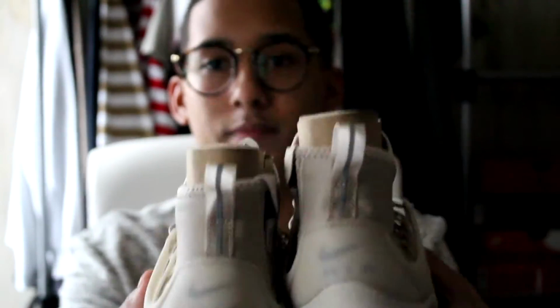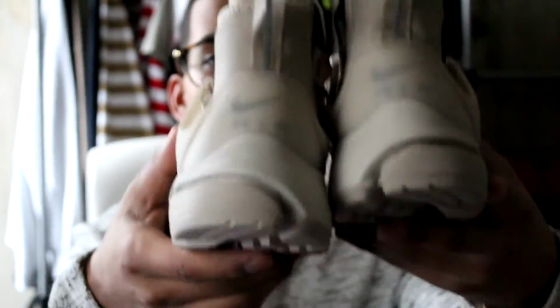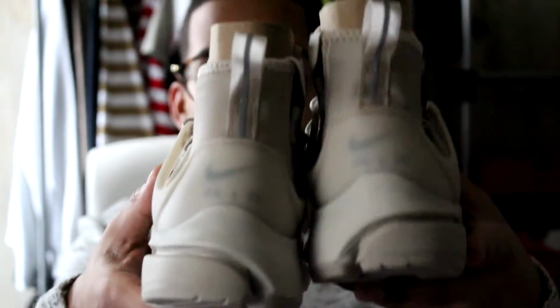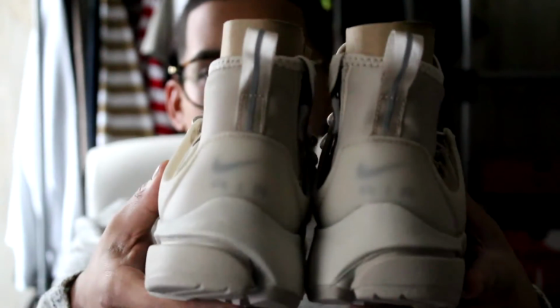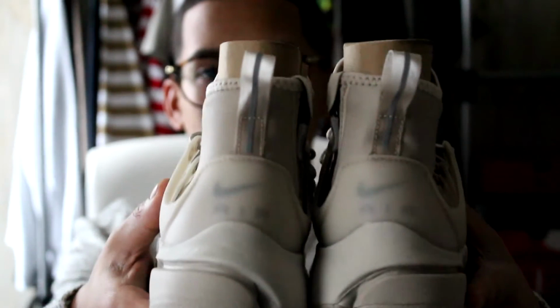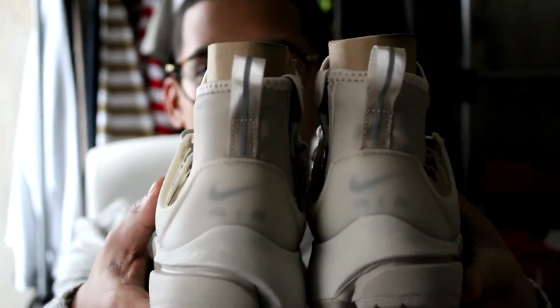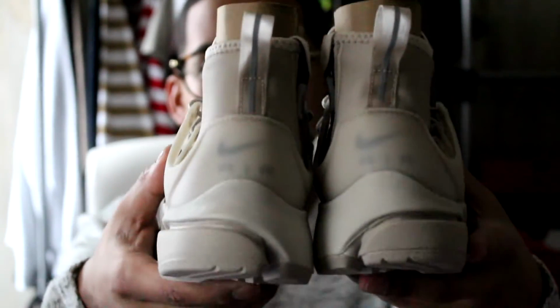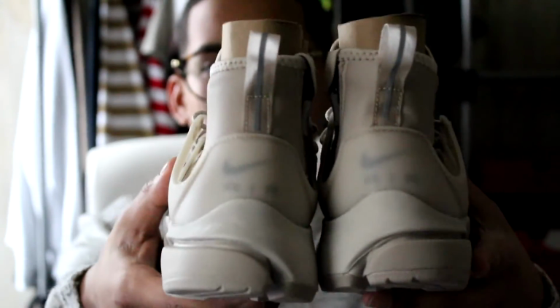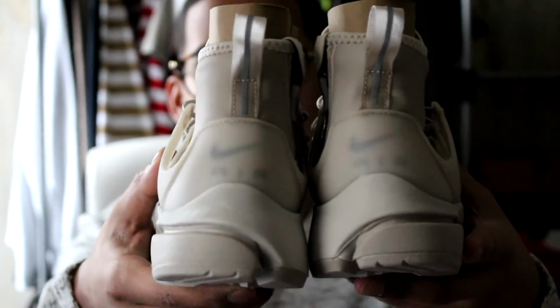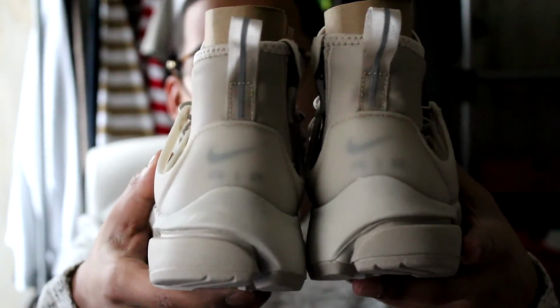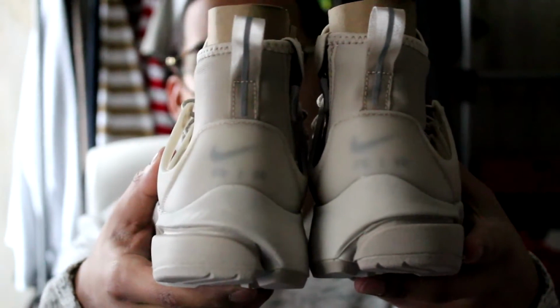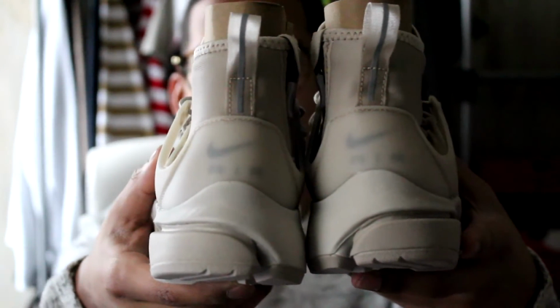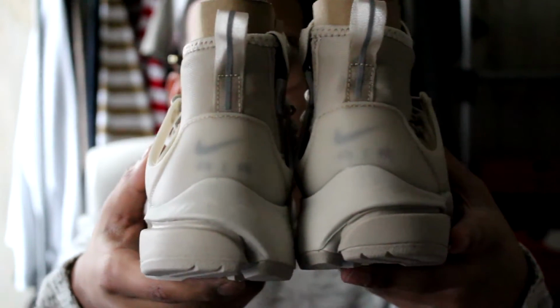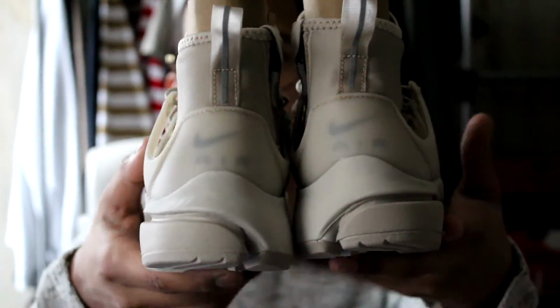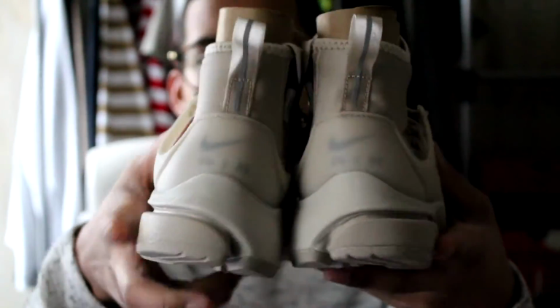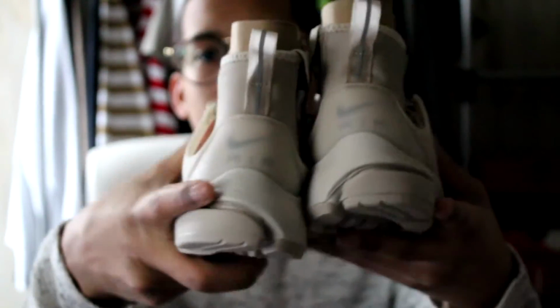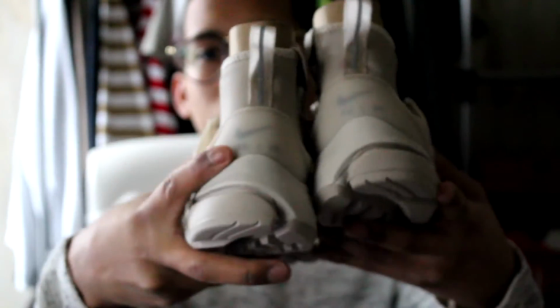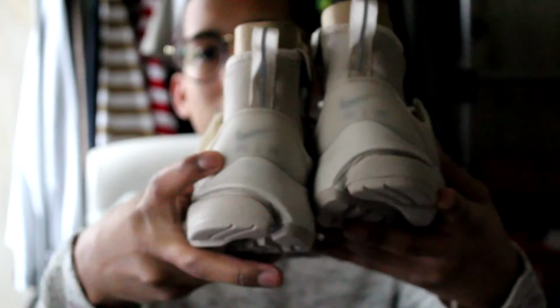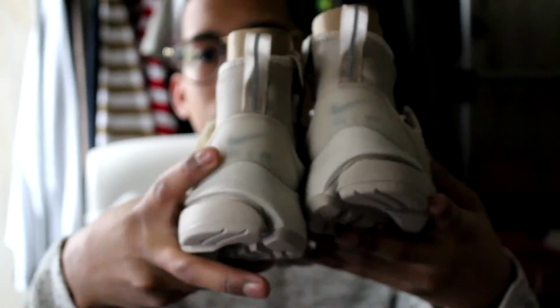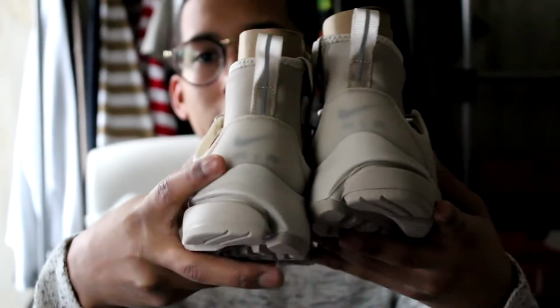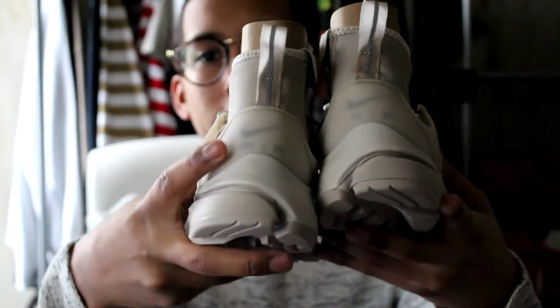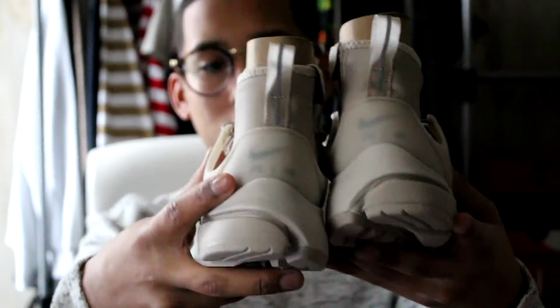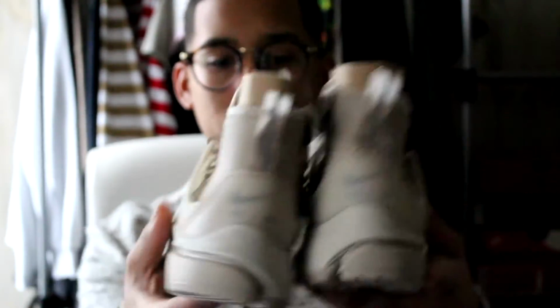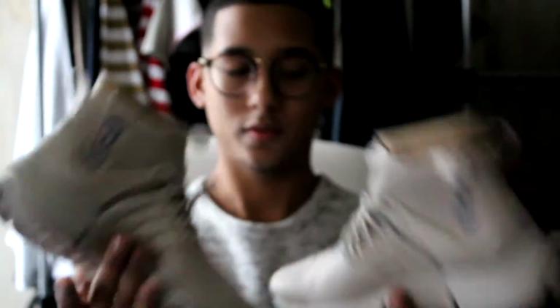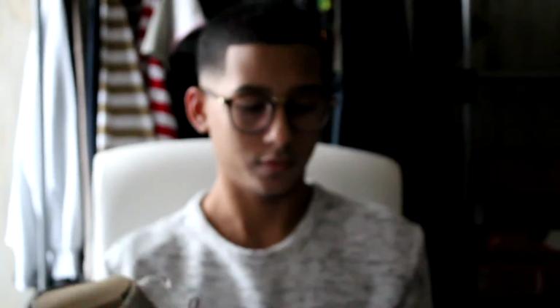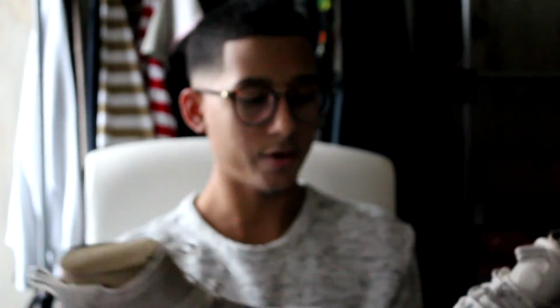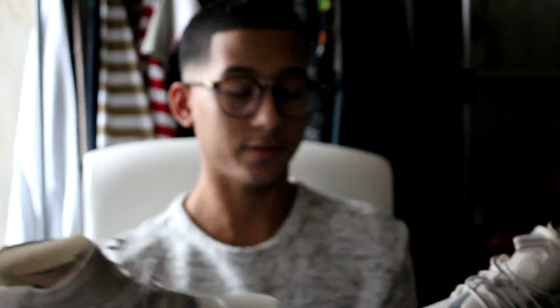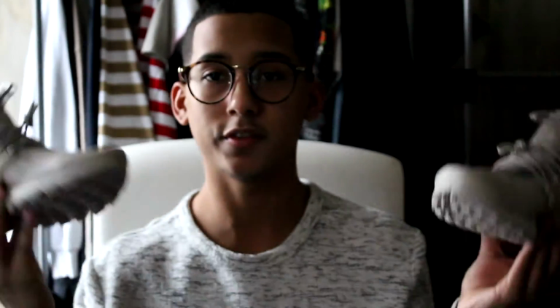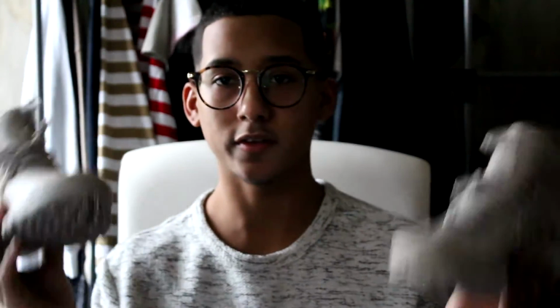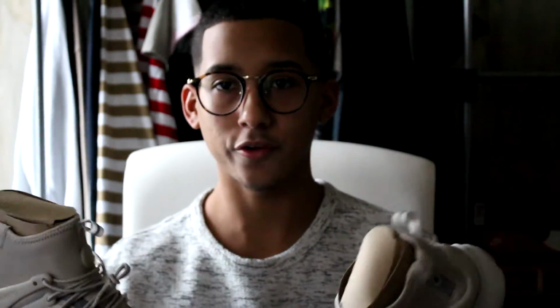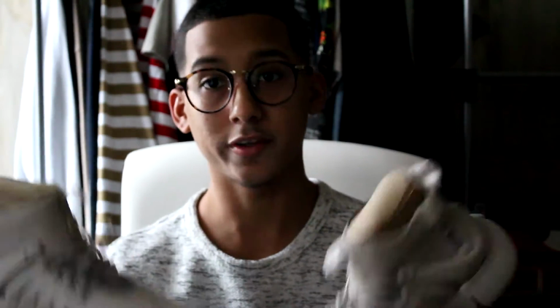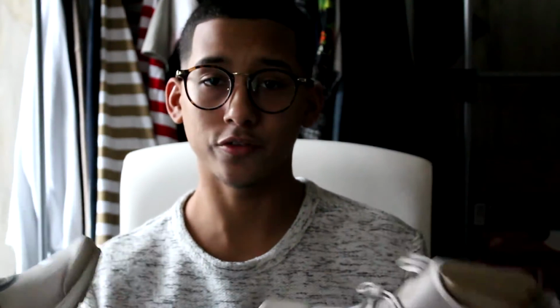Here's the back of them — just like a see-through kind of thing right here.